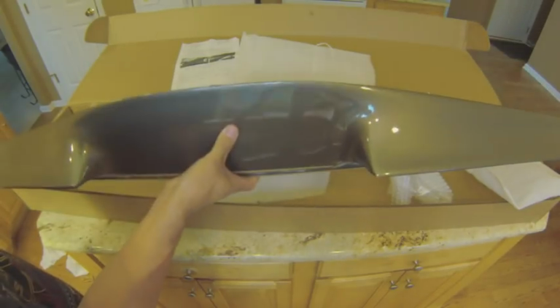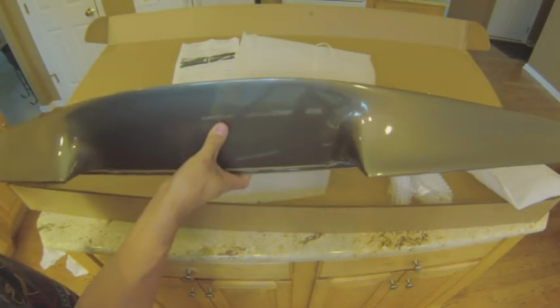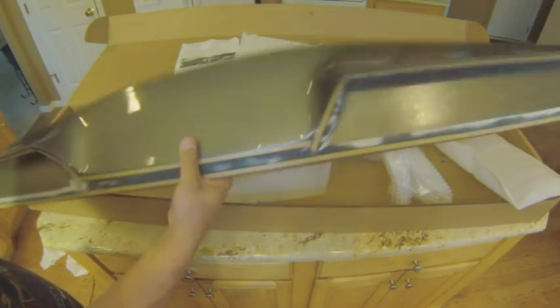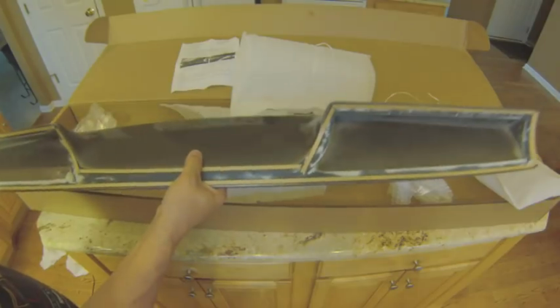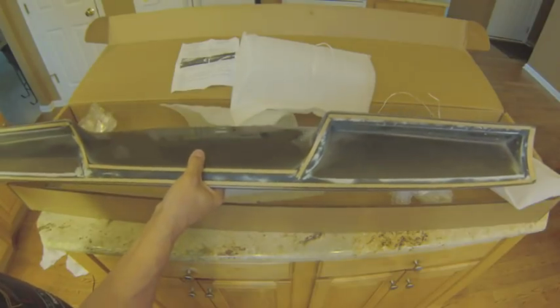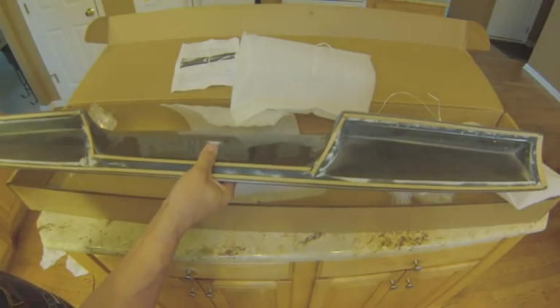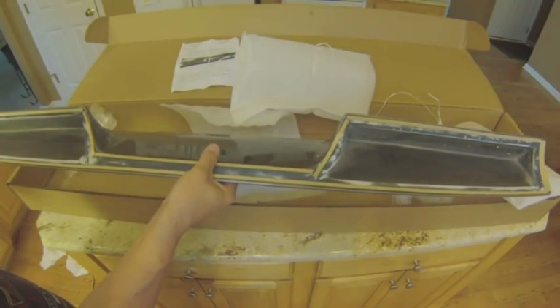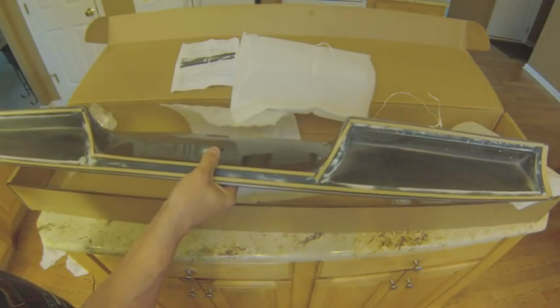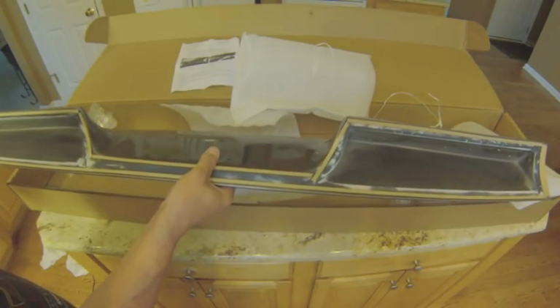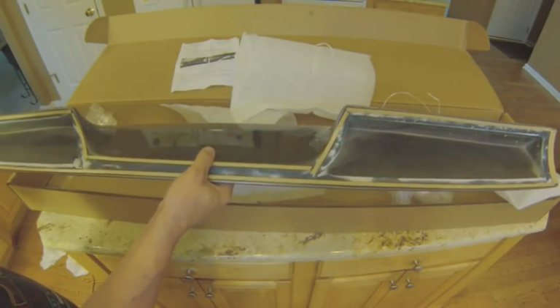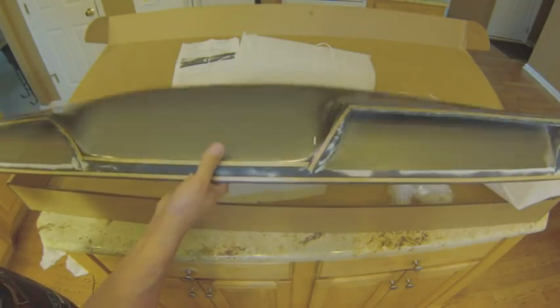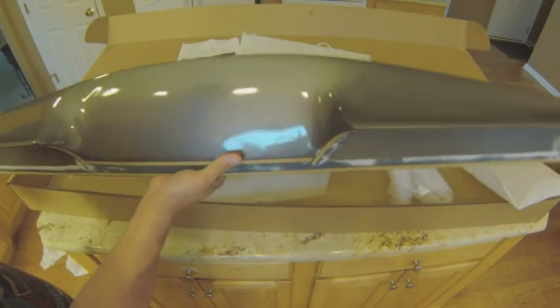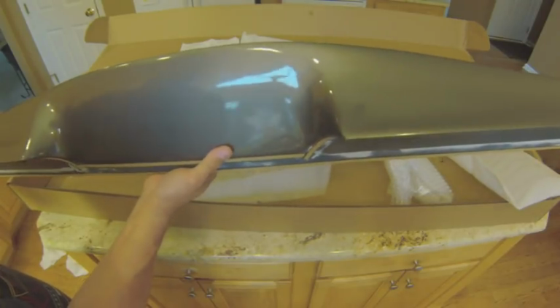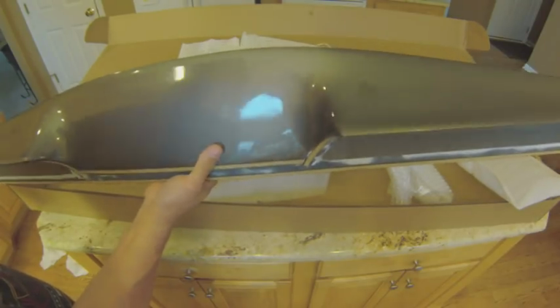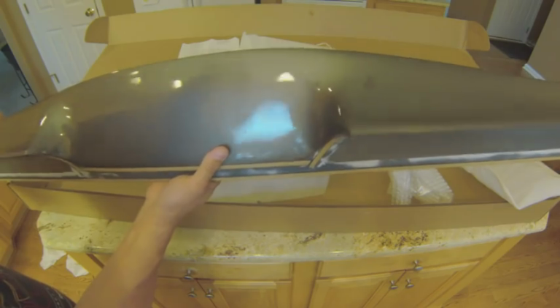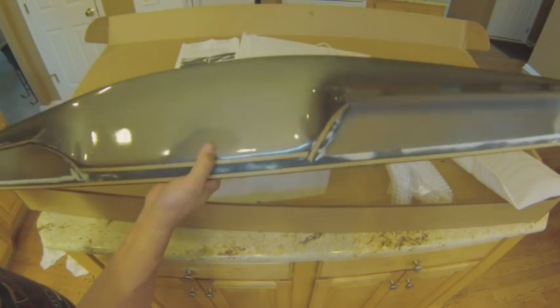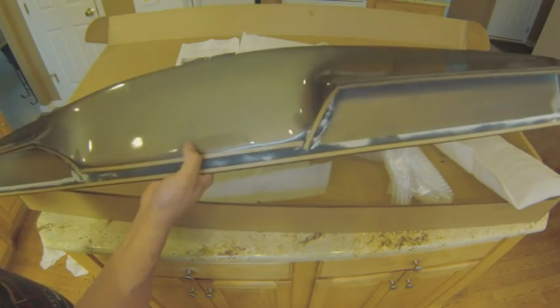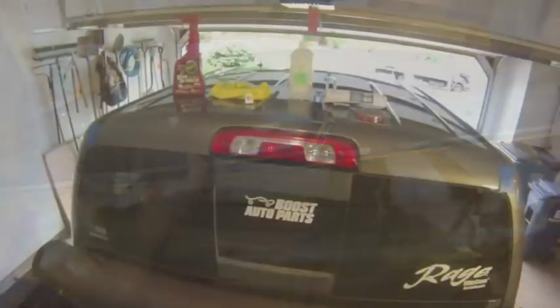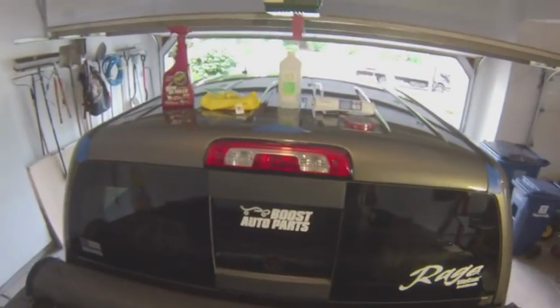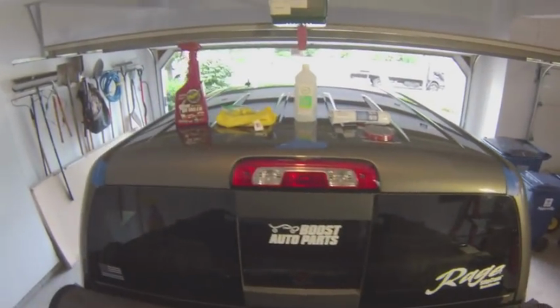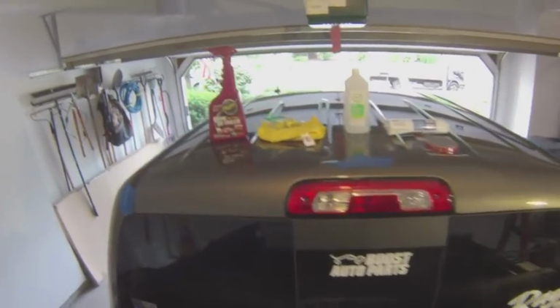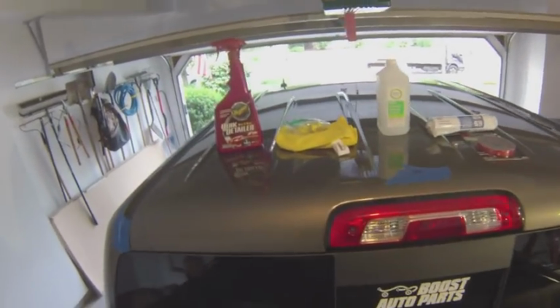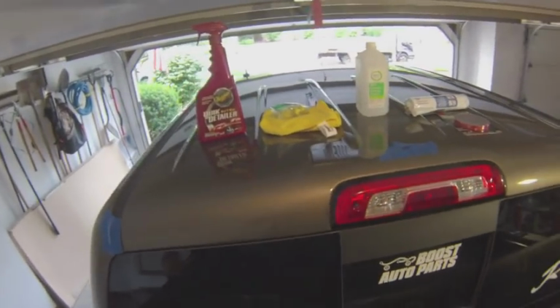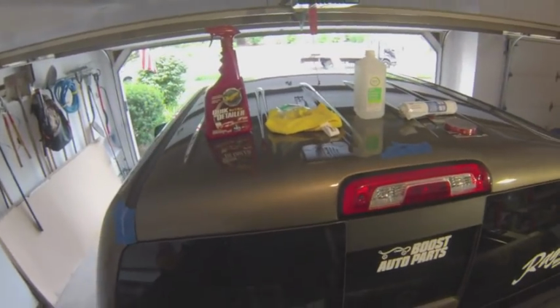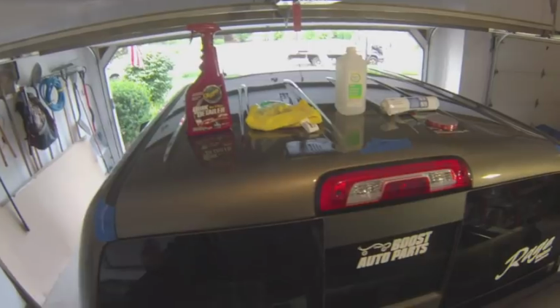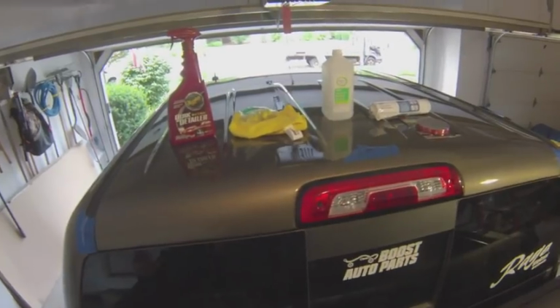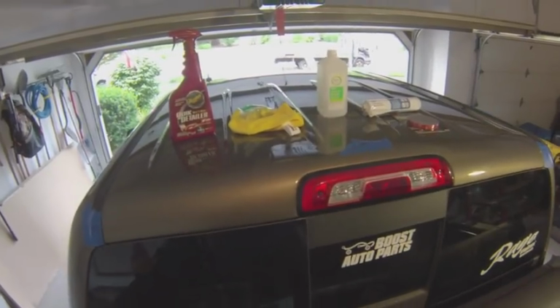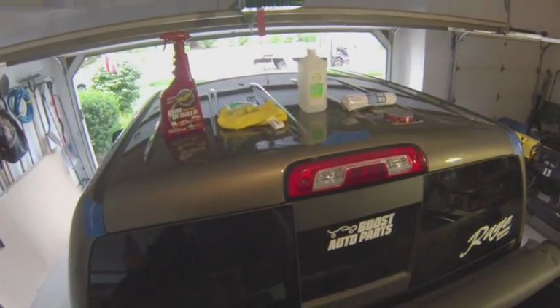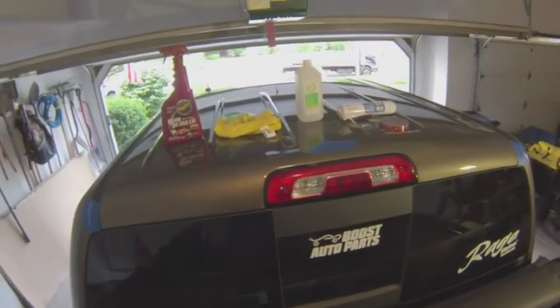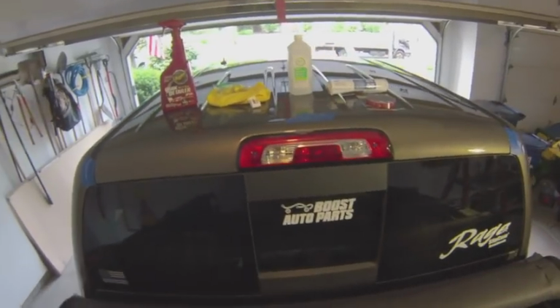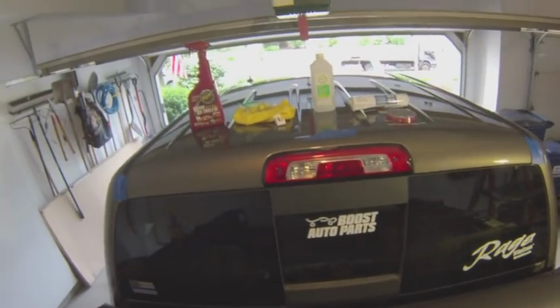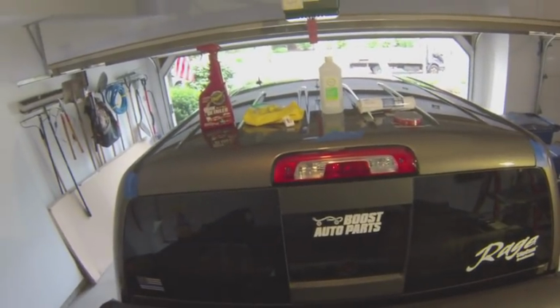Unfortunately it's going to be raining the next couple of days, so we're going to have to be patient. Once the weather clears up this weekend, we'll go ahead and throw this on the truck. Alright guys, we finally got some nice weather, so we're going to install our truck cab spoiler from Sportwing.